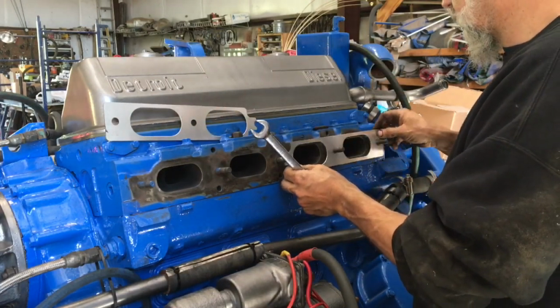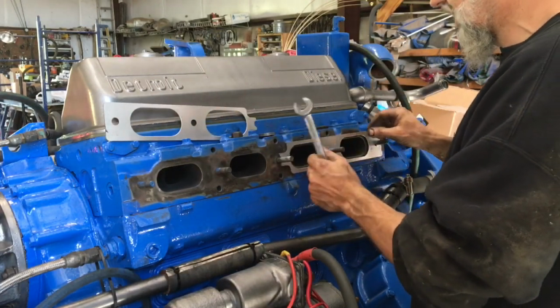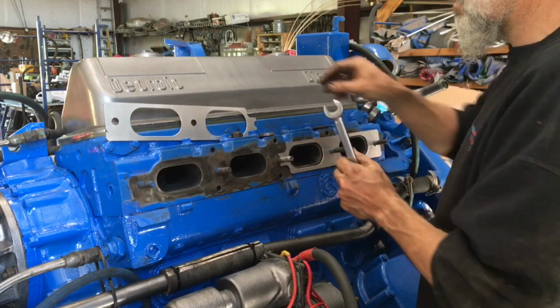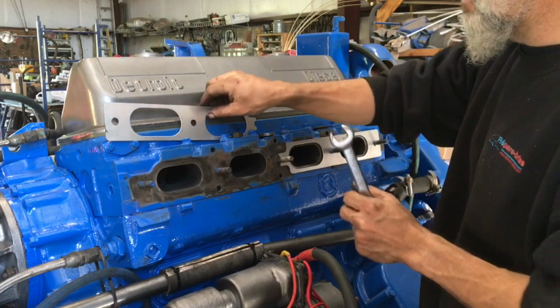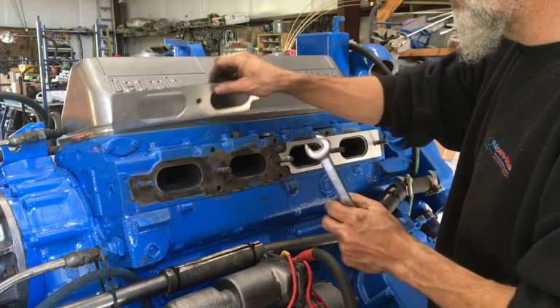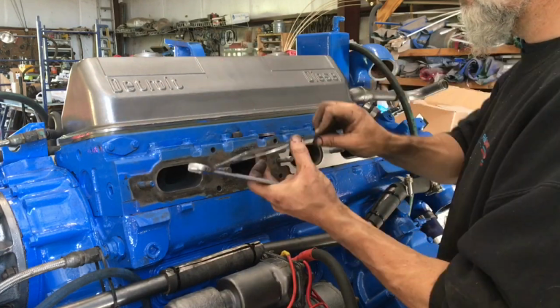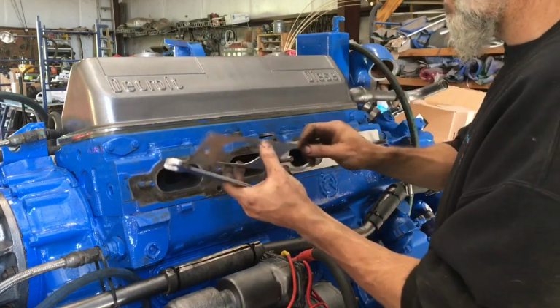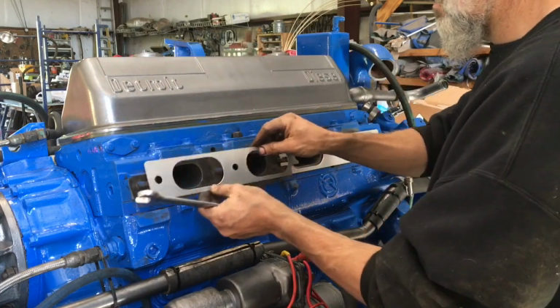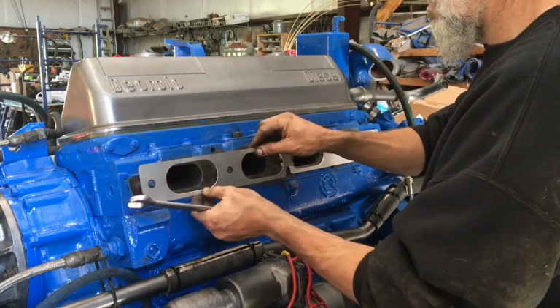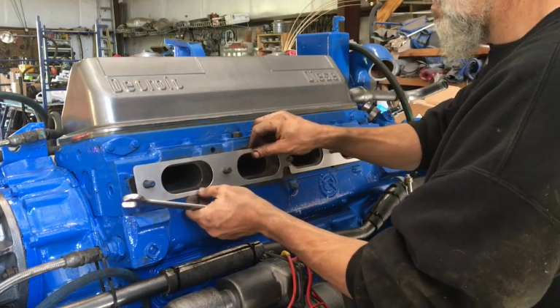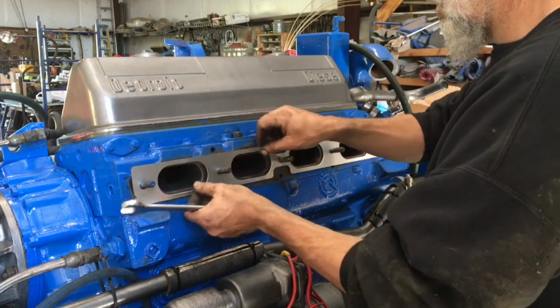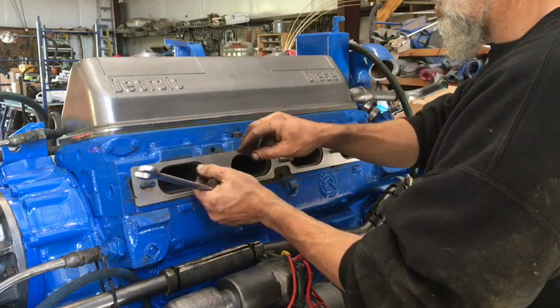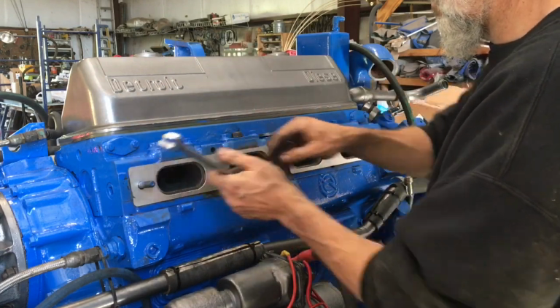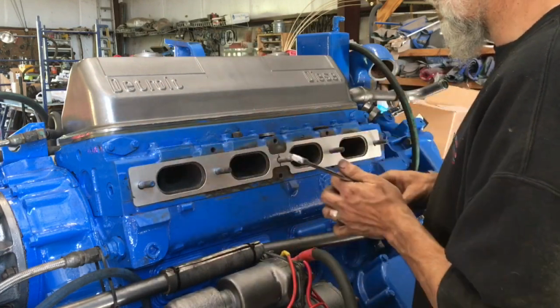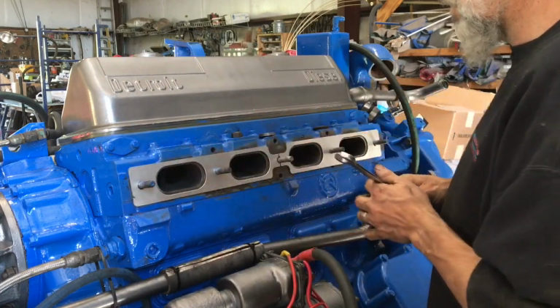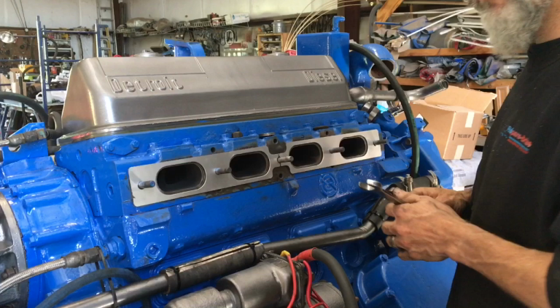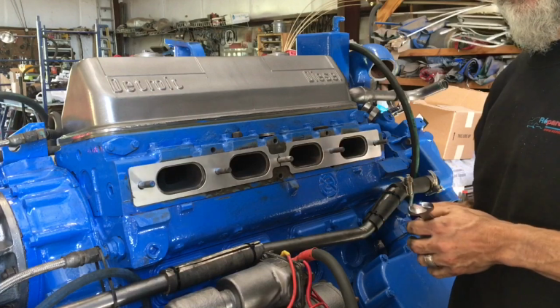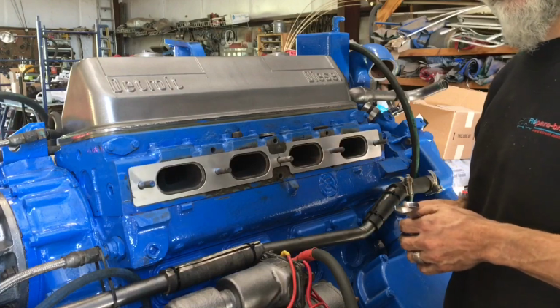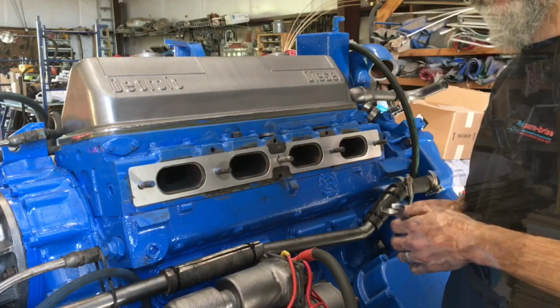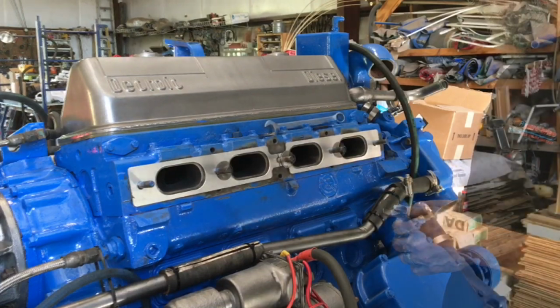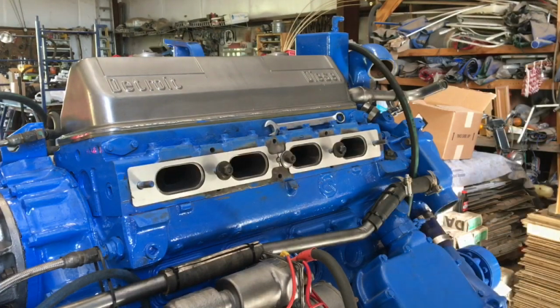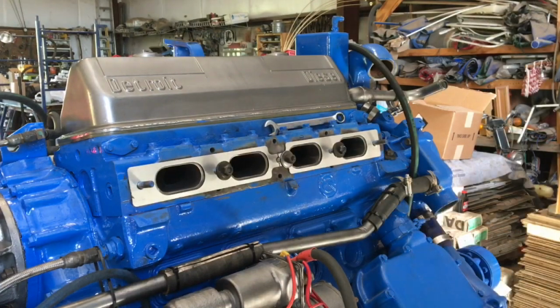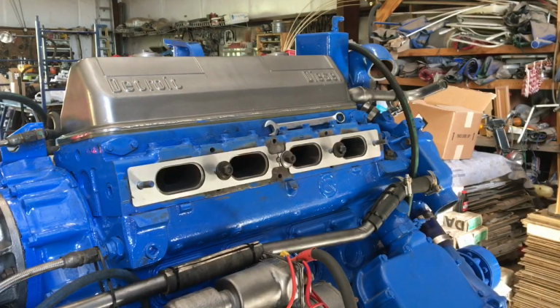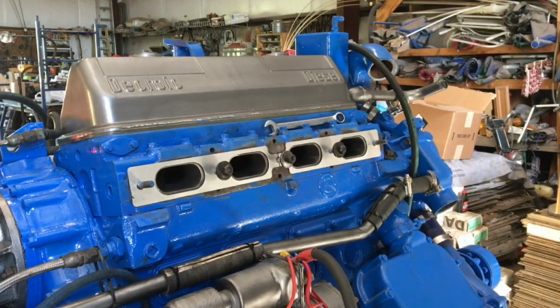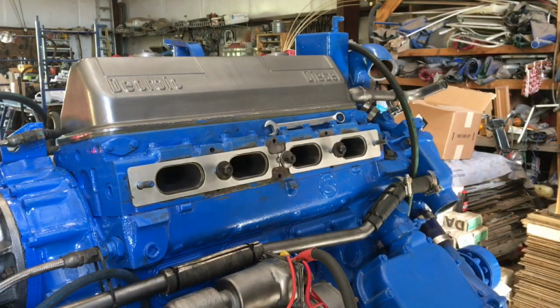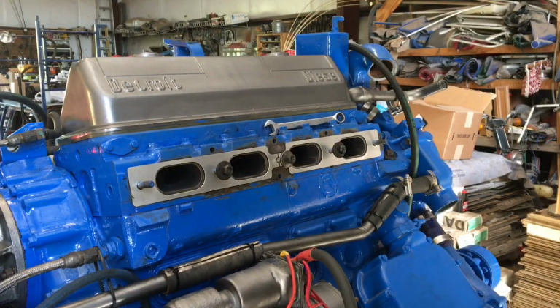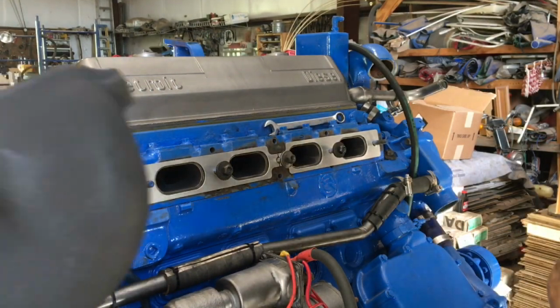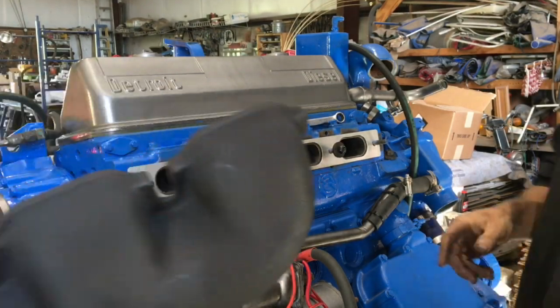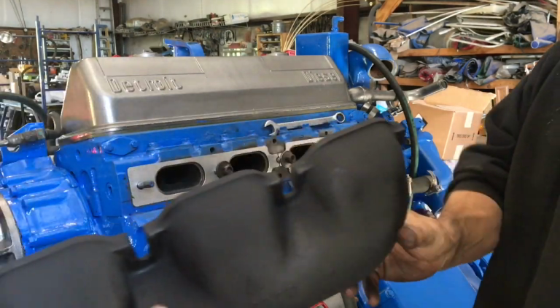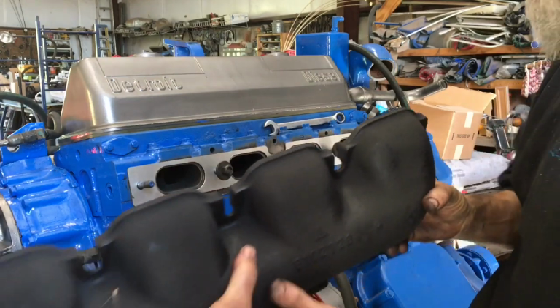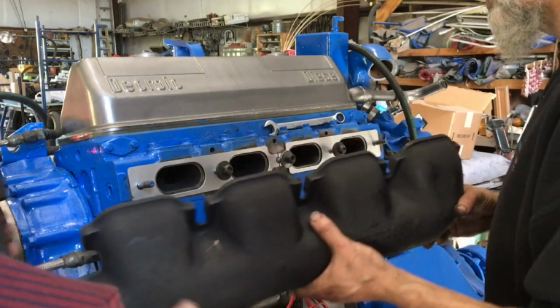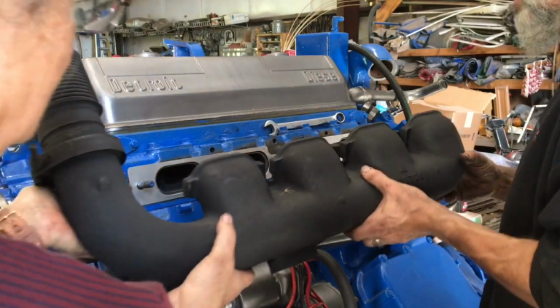I'll put our gaskets back on. We'll get our exhaust manifold and put it on. Let's try this one more time without breaking a stud this time.